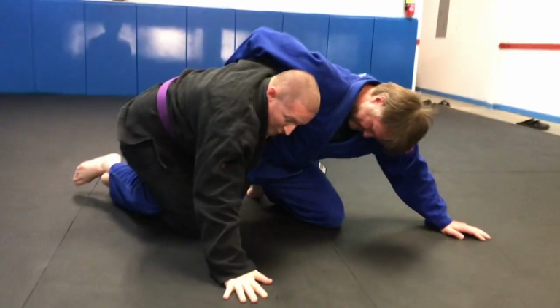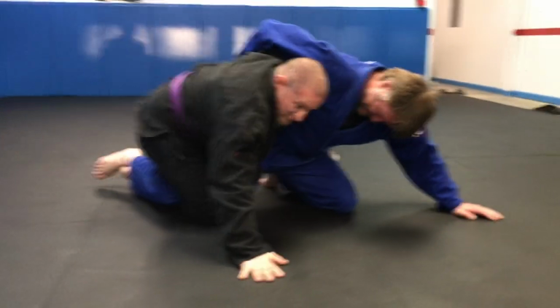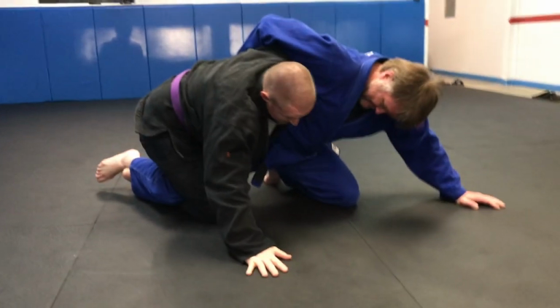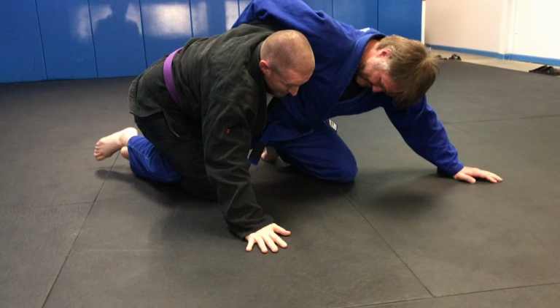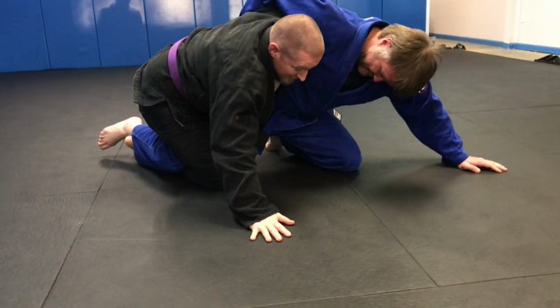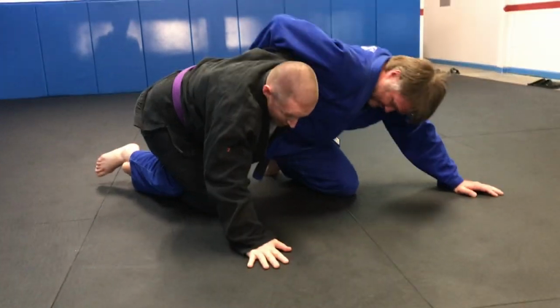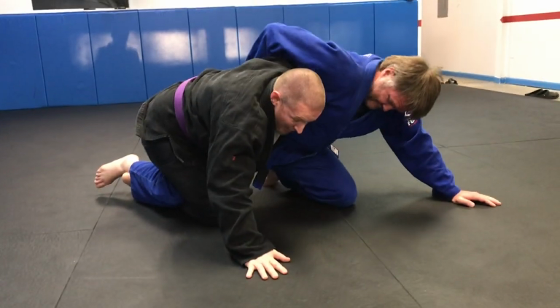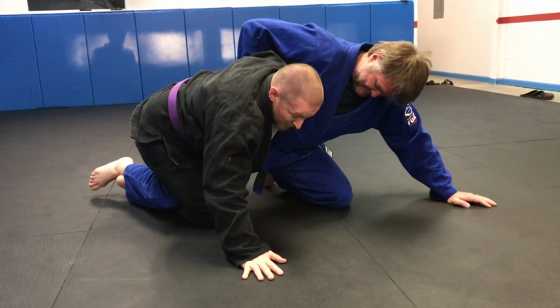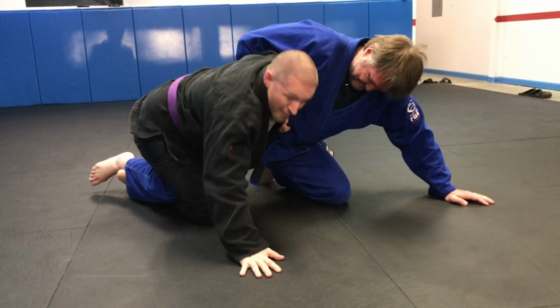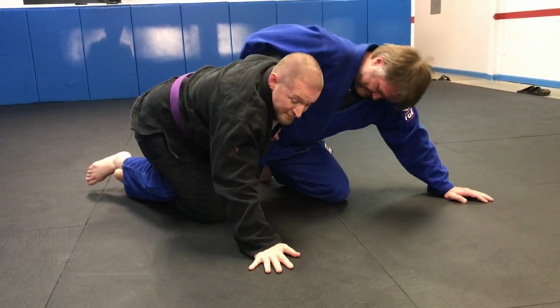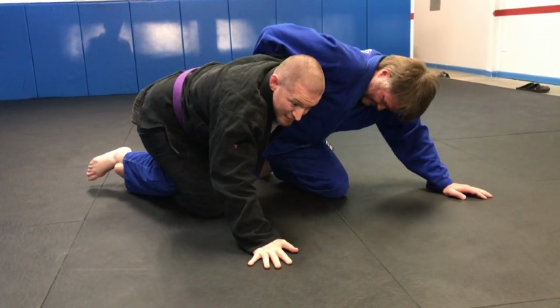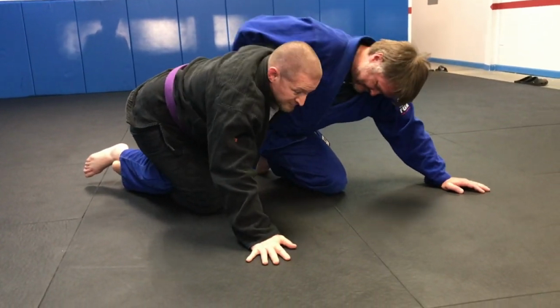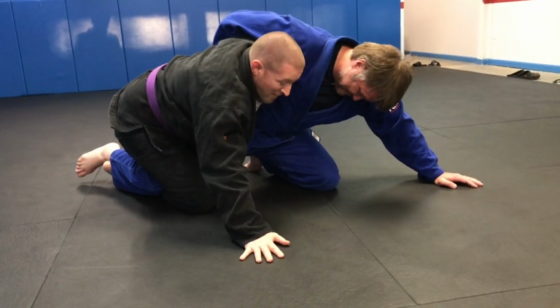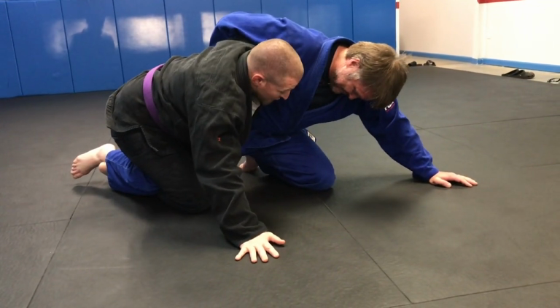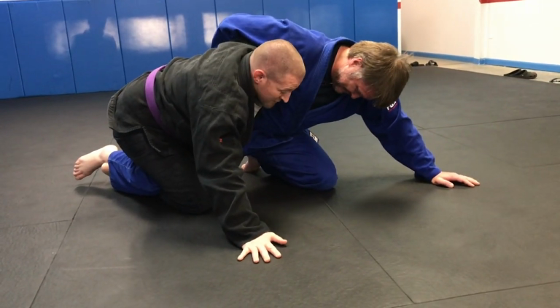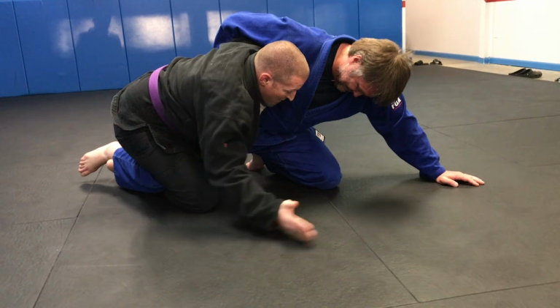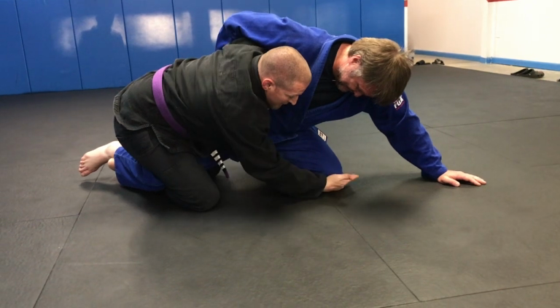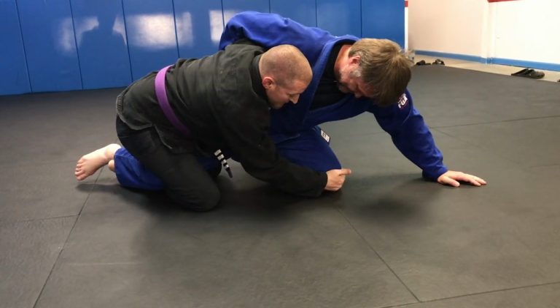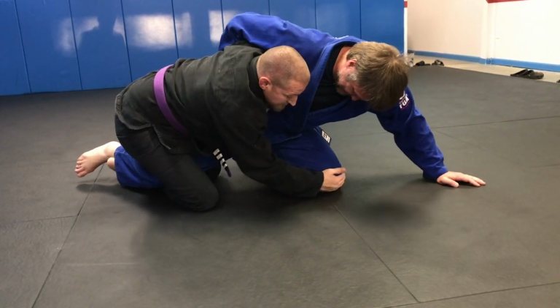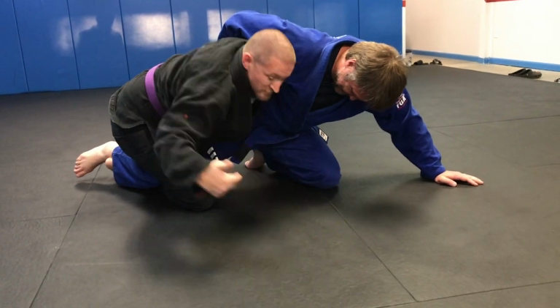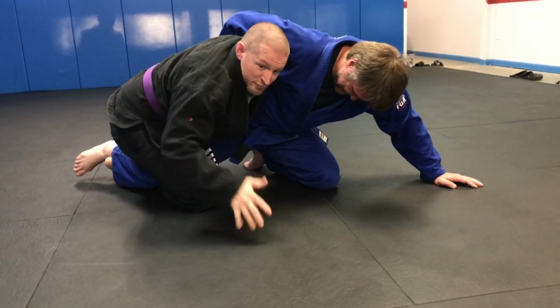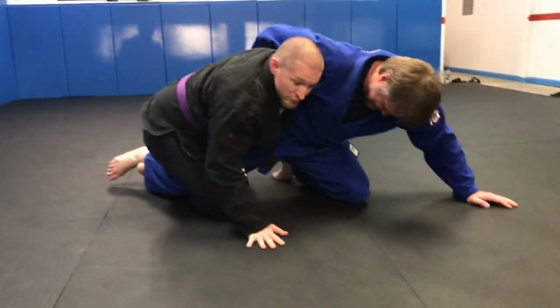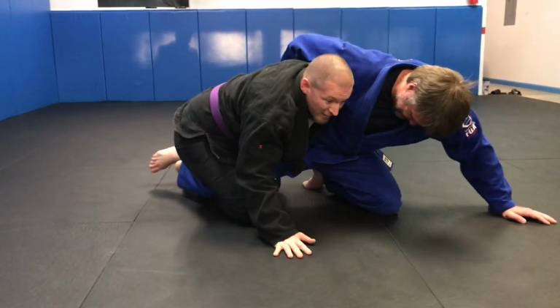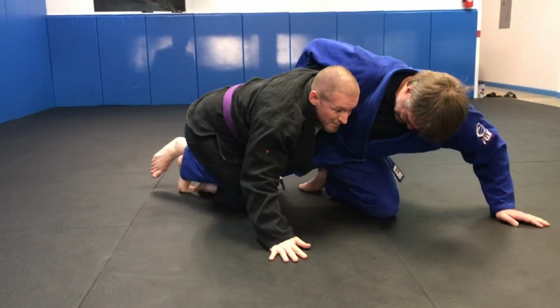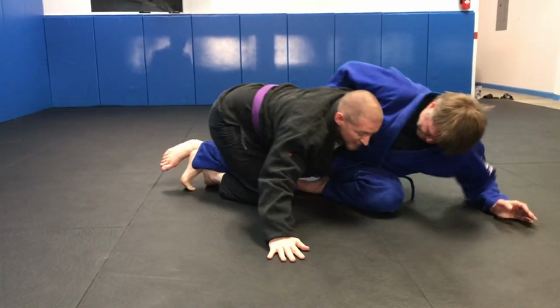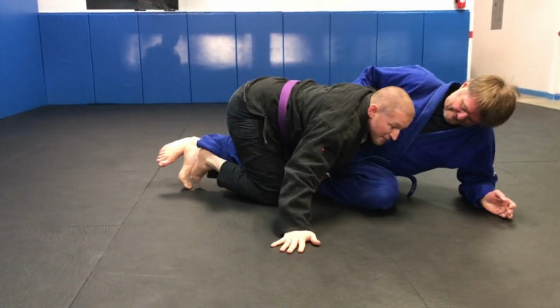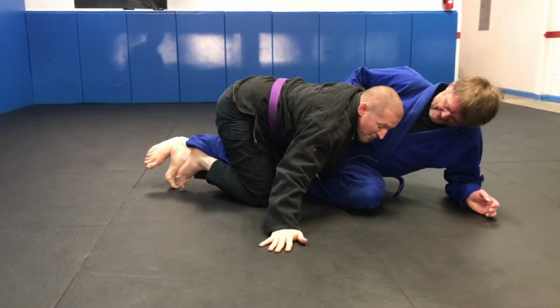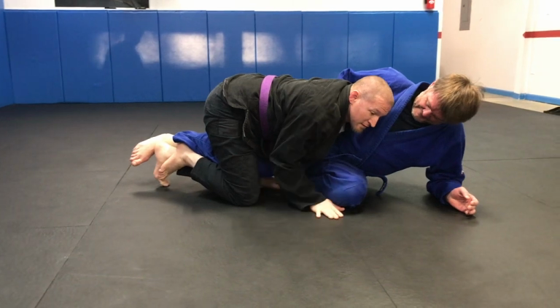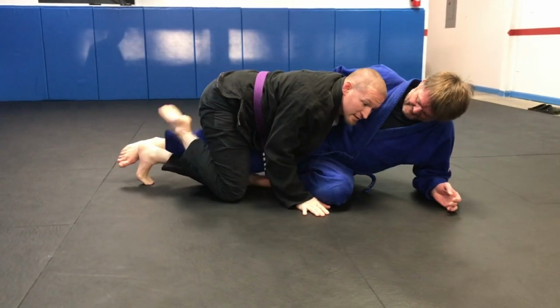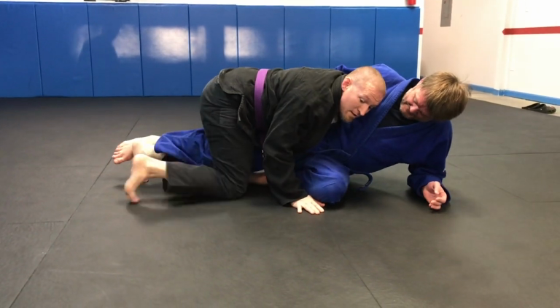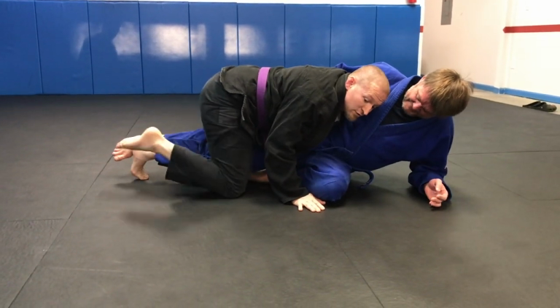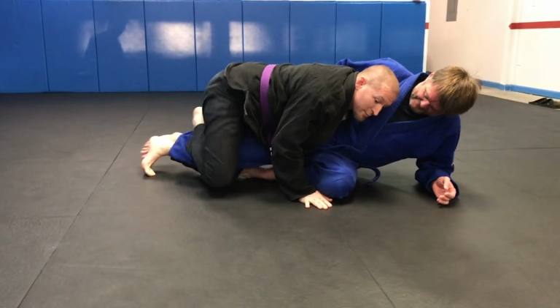My arm is posted. So if he's doing some type of overhook magic, trying to lock me down, it's not going to happen. I'm looking to either collect the knee or simply circle to his back. Keep it right here — collecting, windshield wiper.